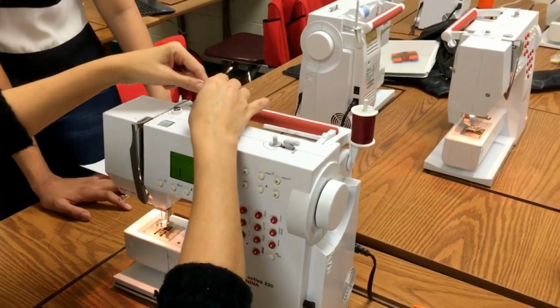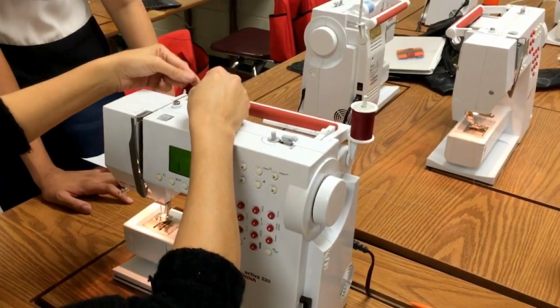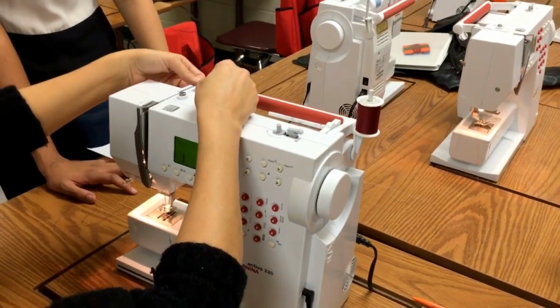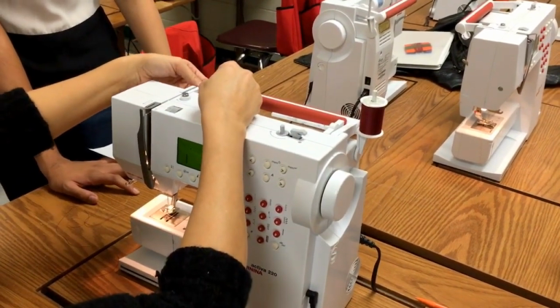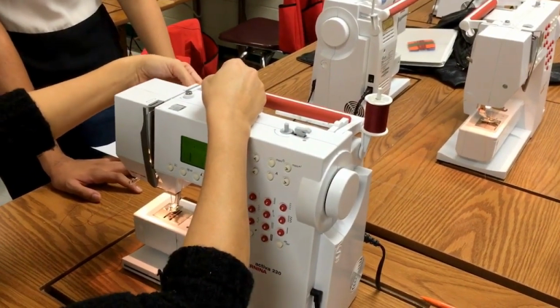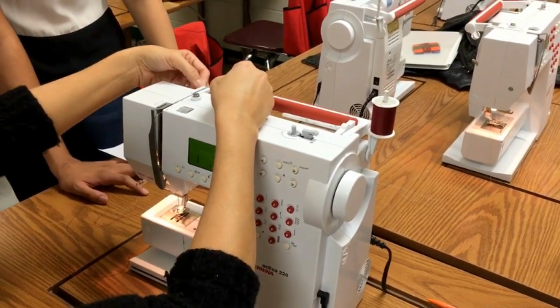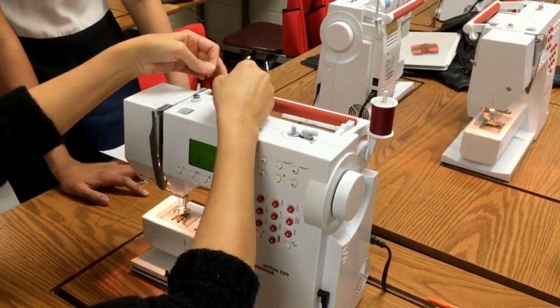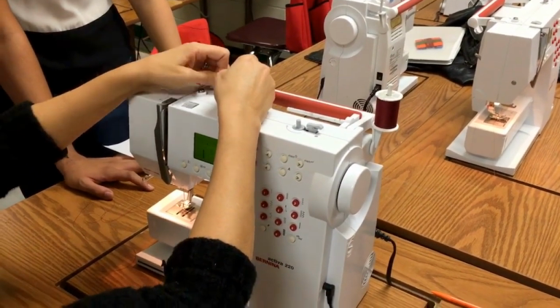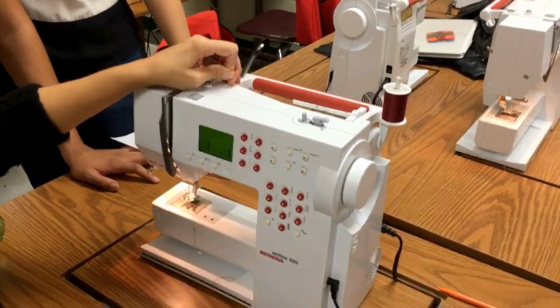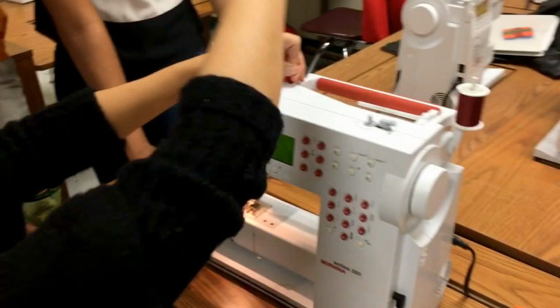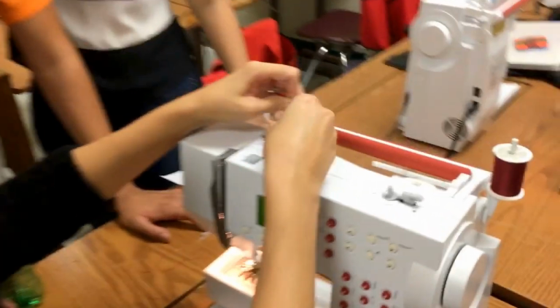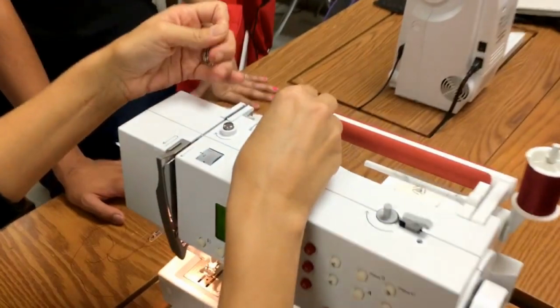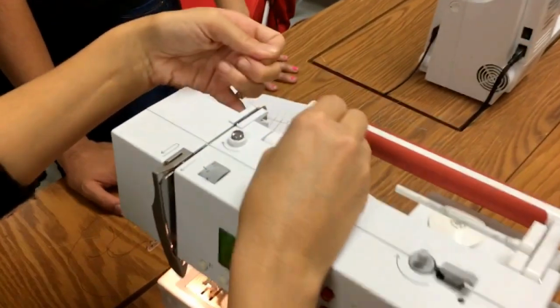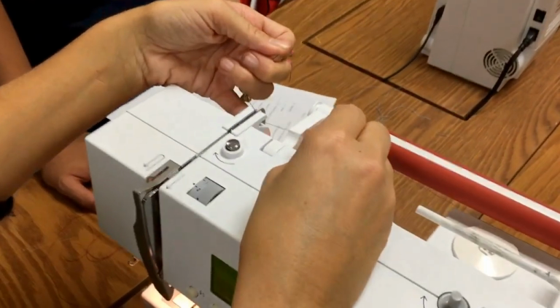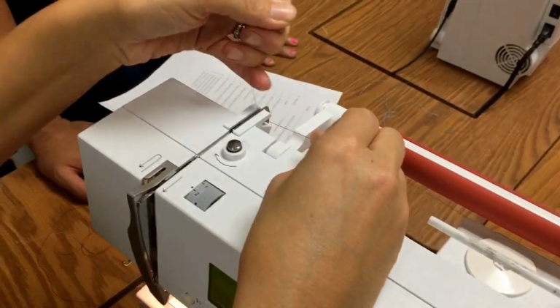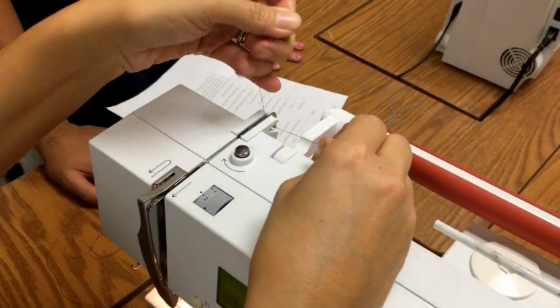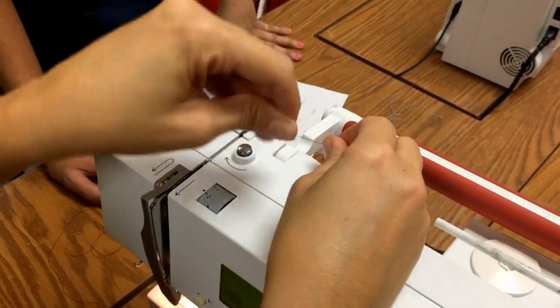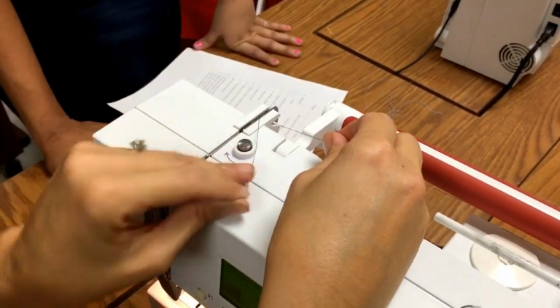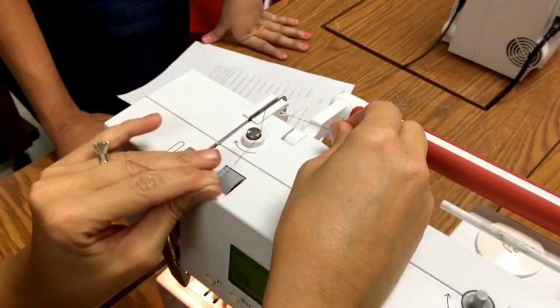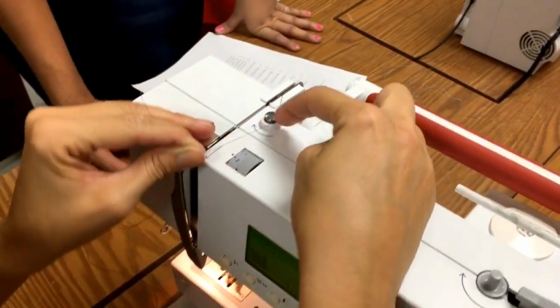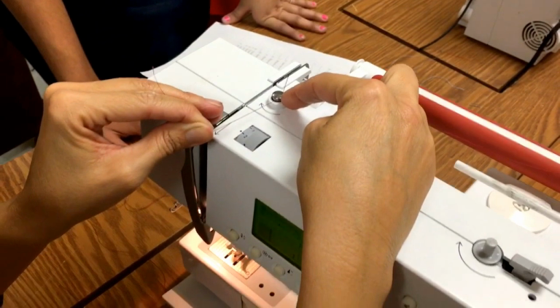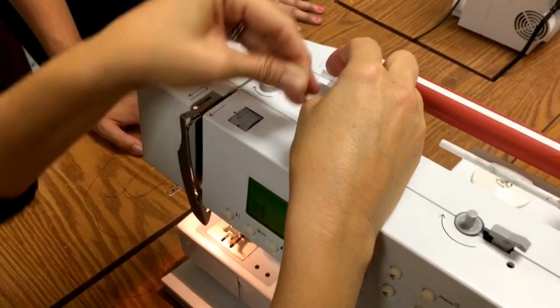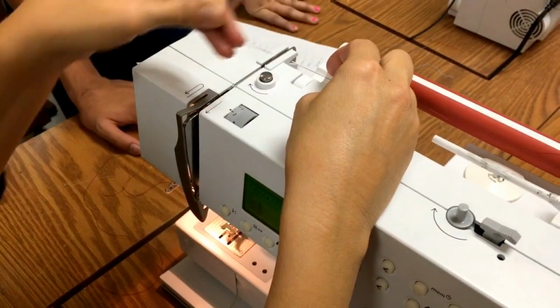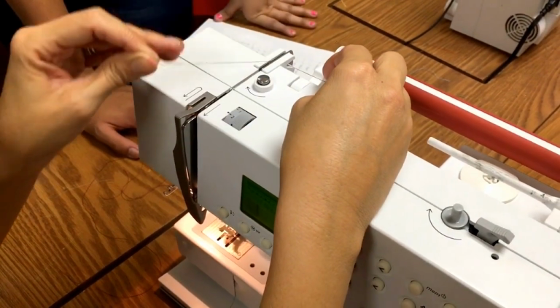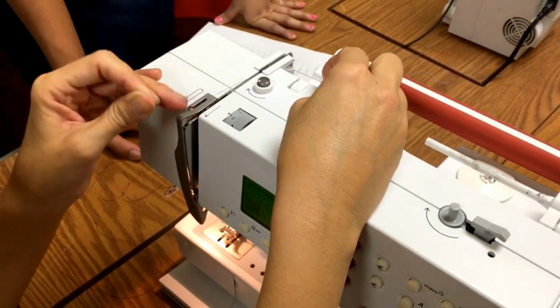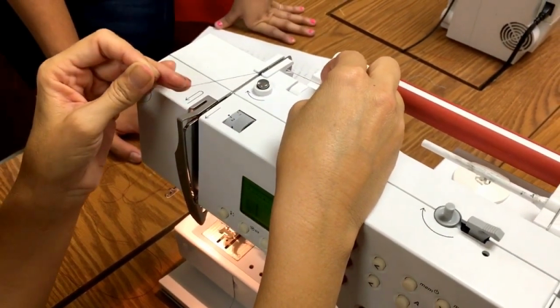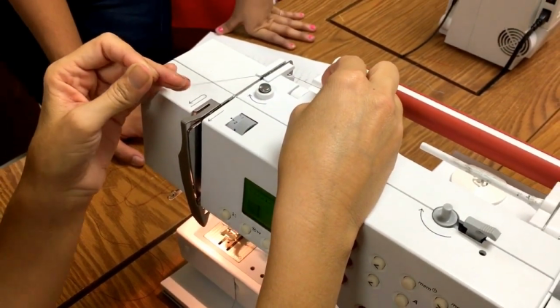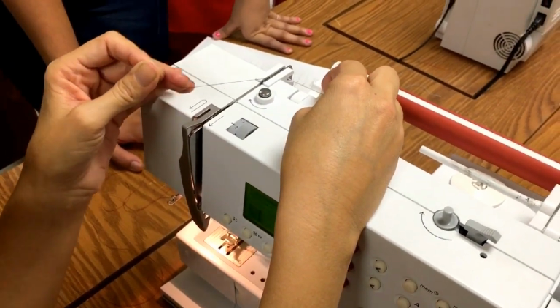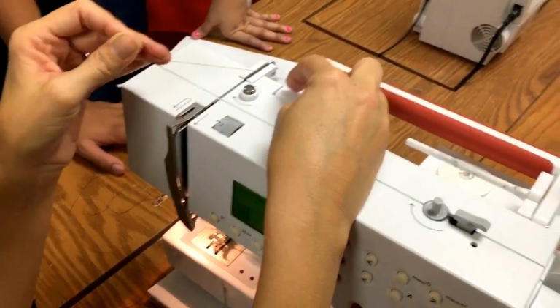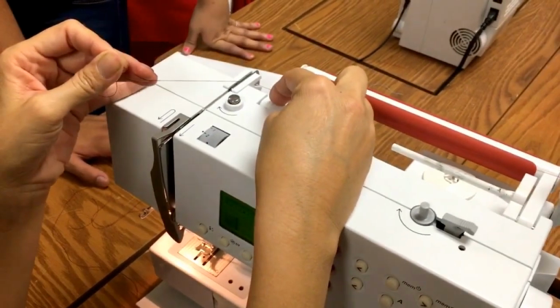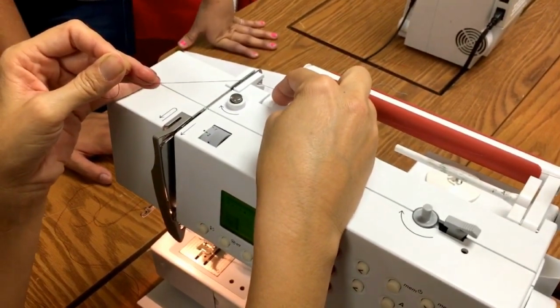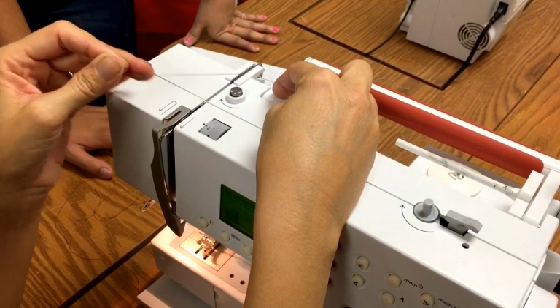I'm going to pull it and get it right here, right behind this thread guide. Then I'm going to come around this — no, I'm sorry, that's only for your bobbin threading. This is for the top threading.